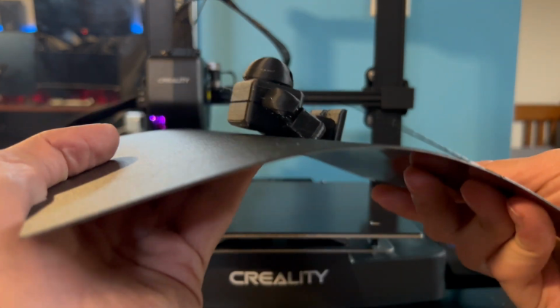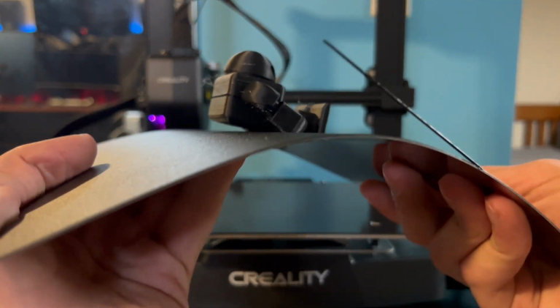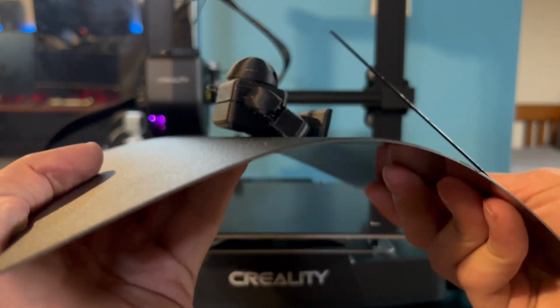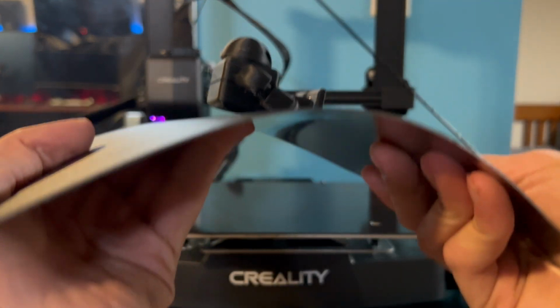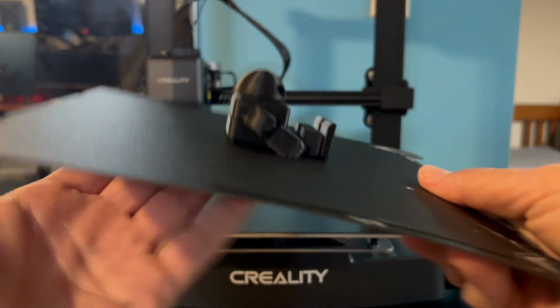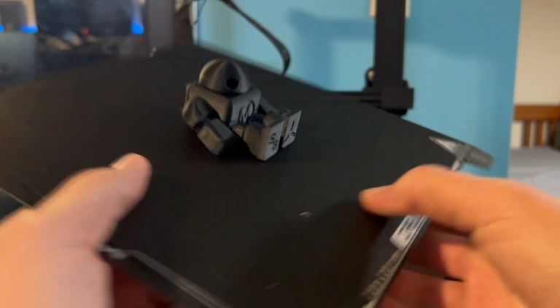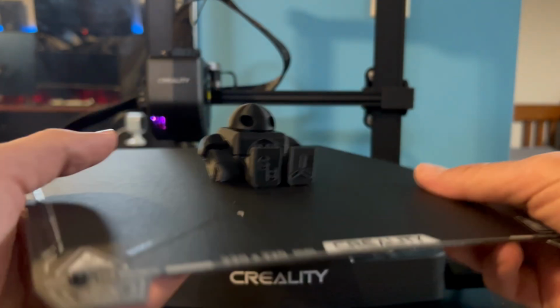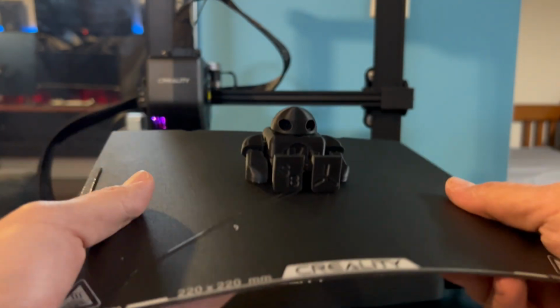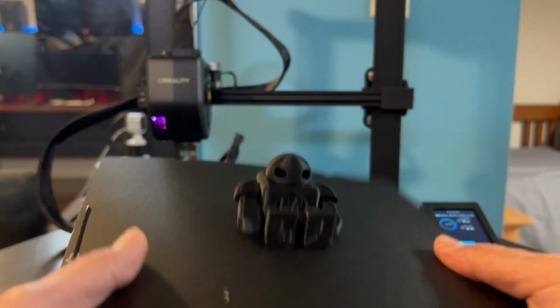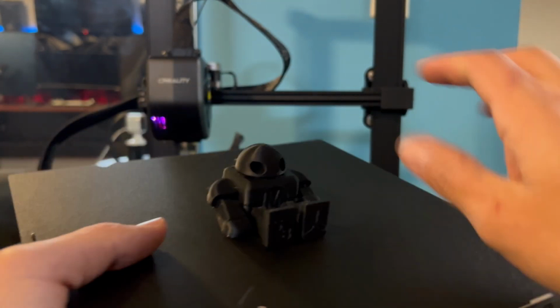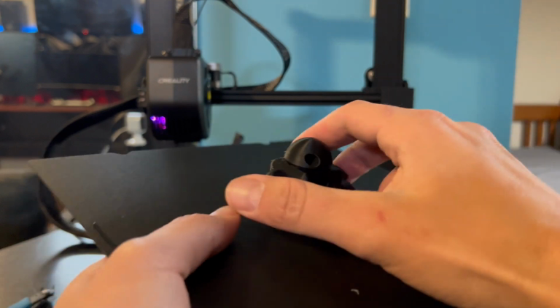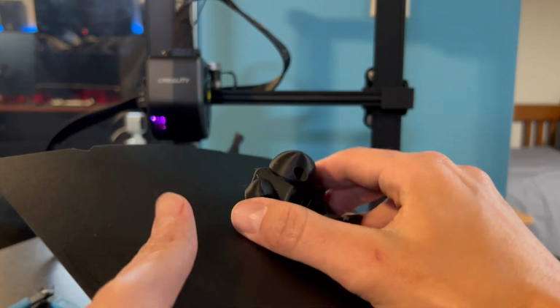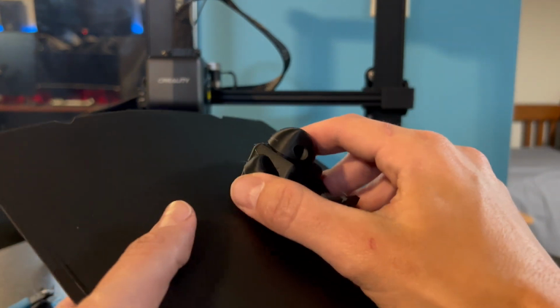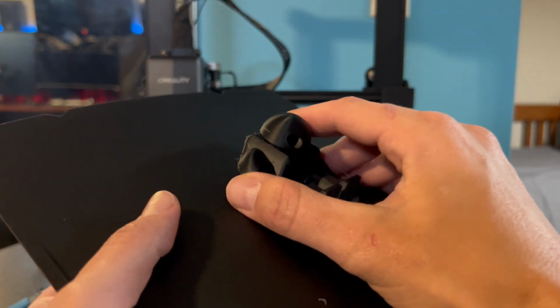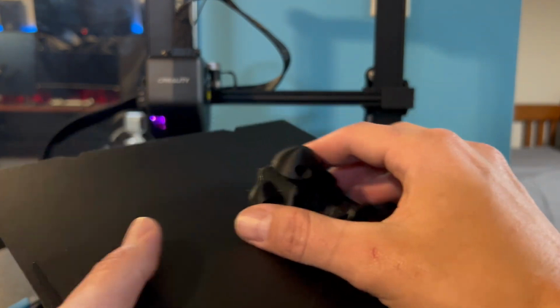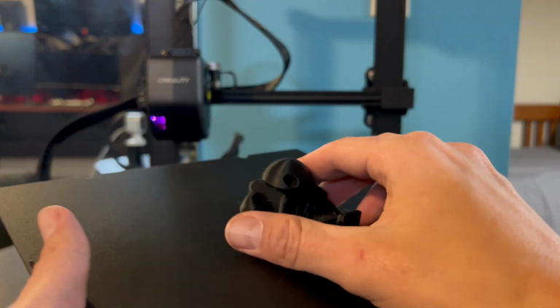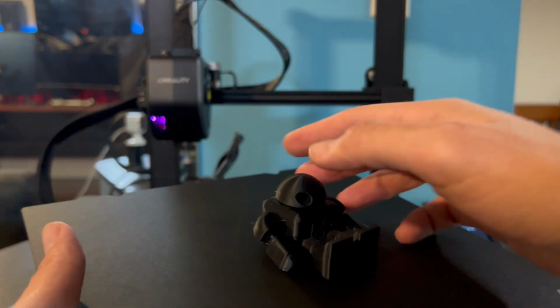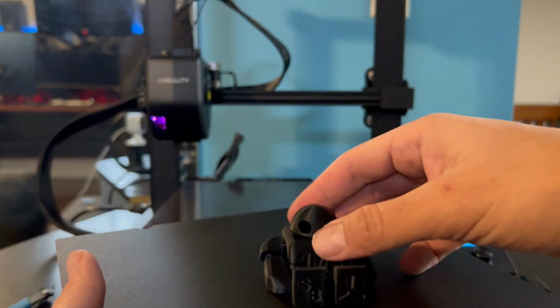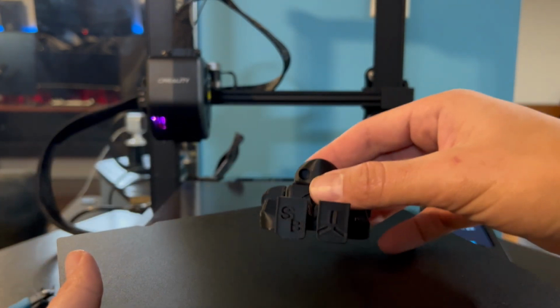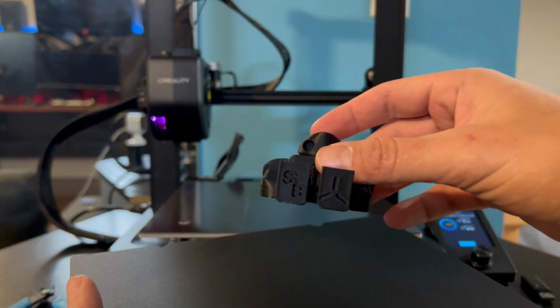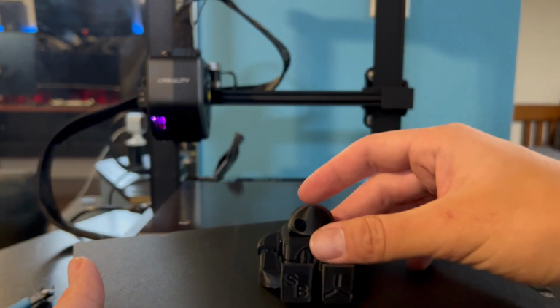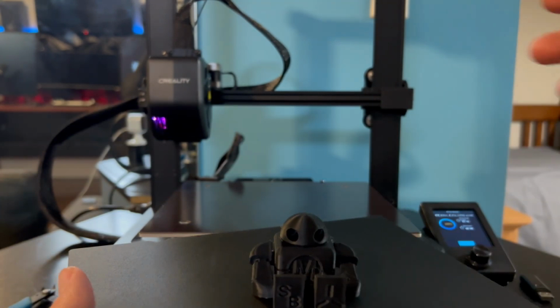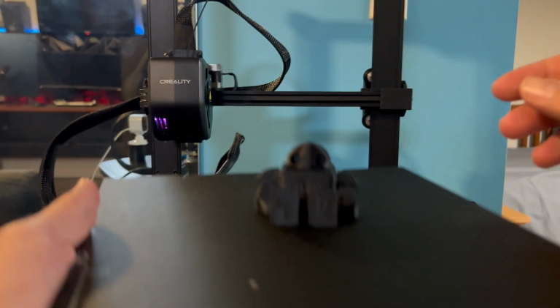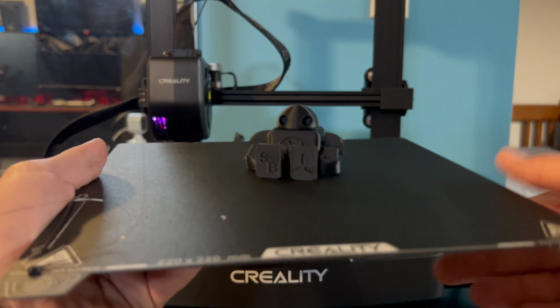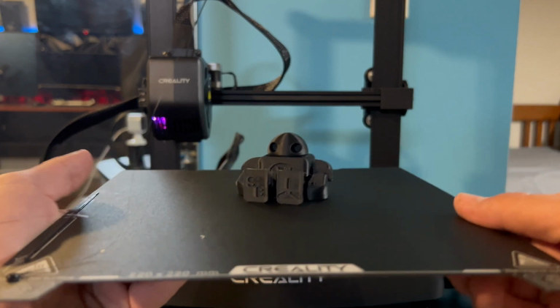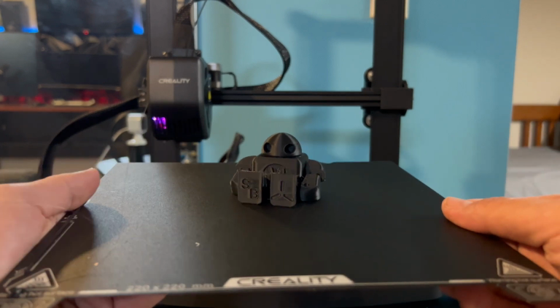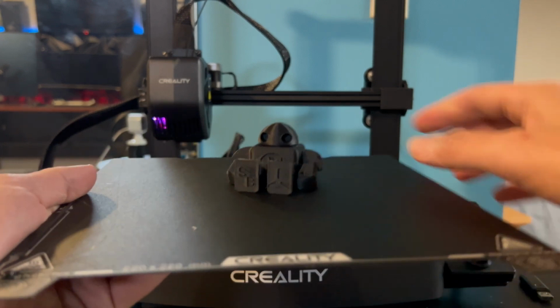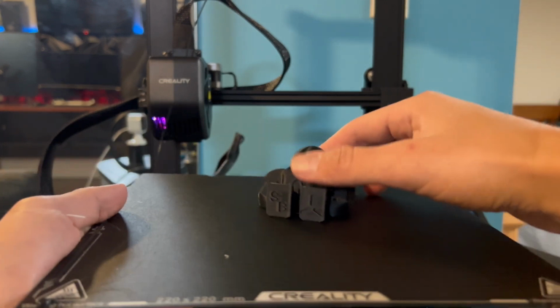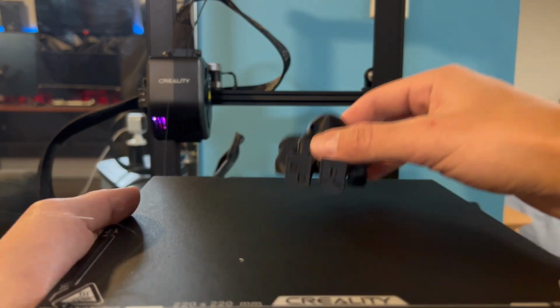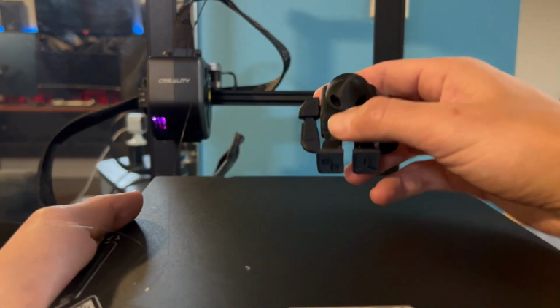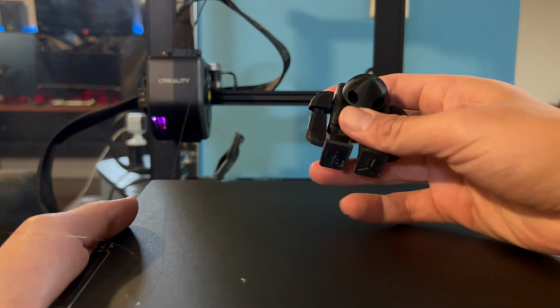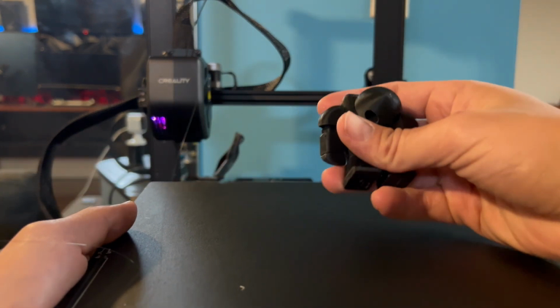Then, to finish it off, we are just going to push at the bottom of the base, left and right a little bit, give it a wiggle, and then we should be able to just pick our character right up.